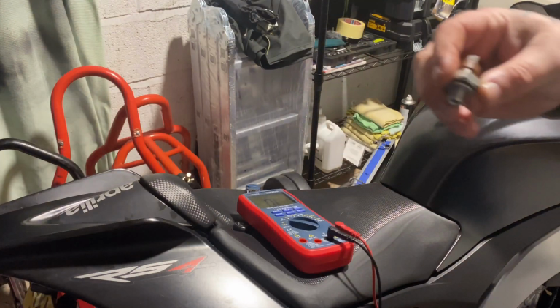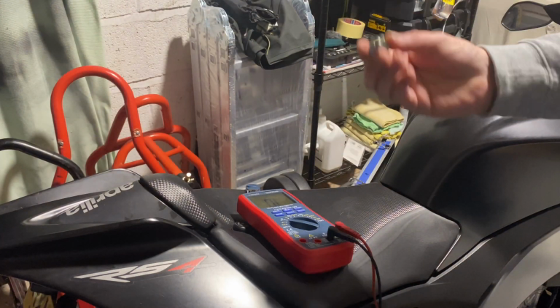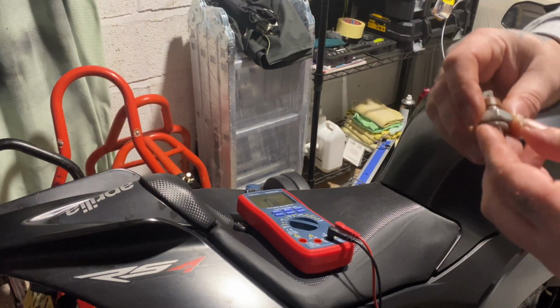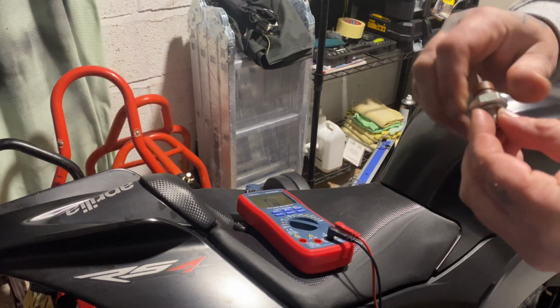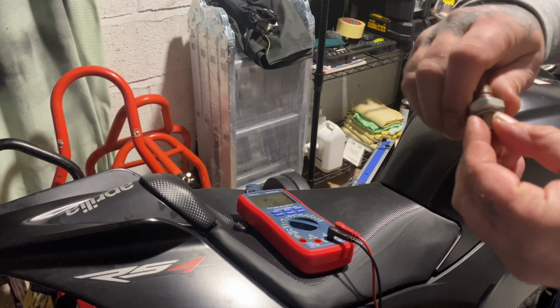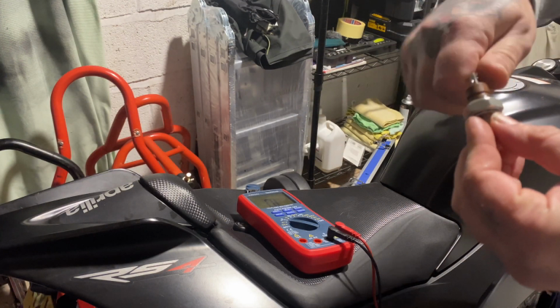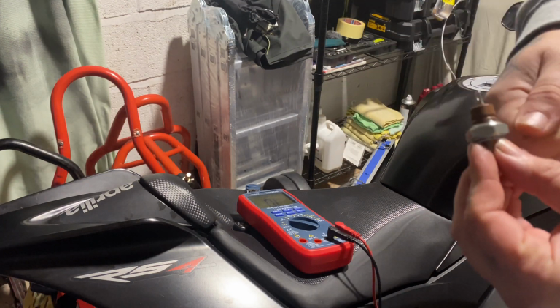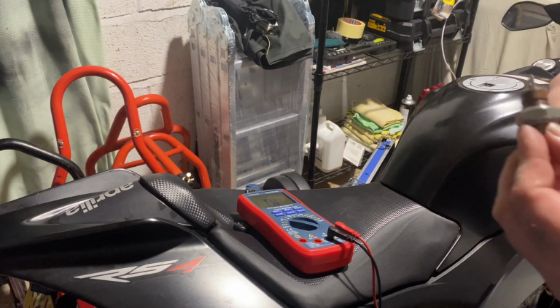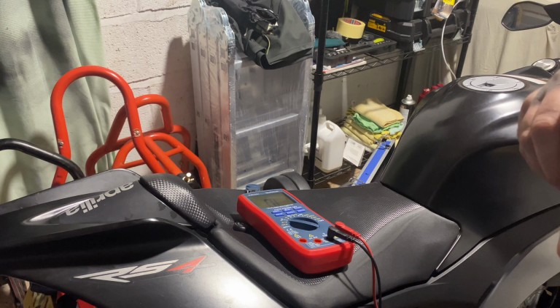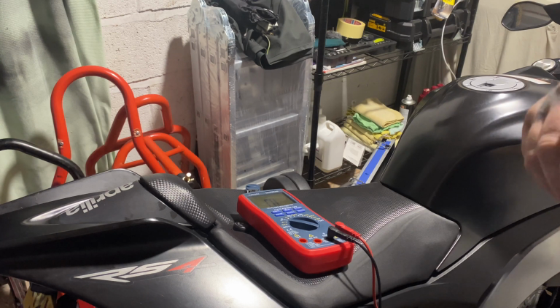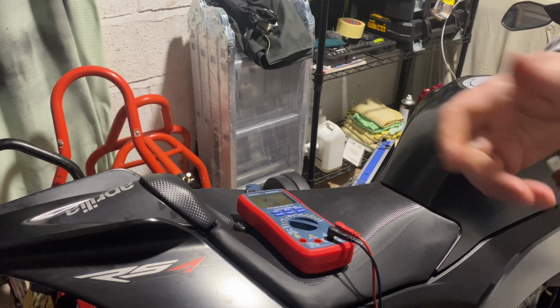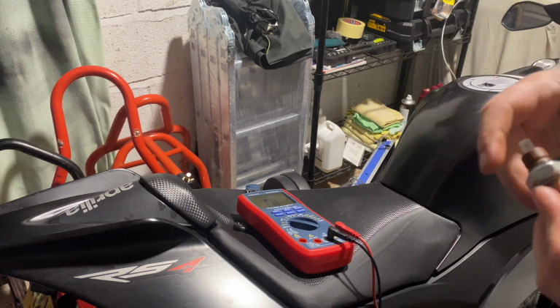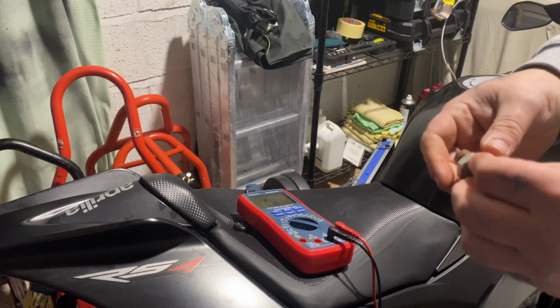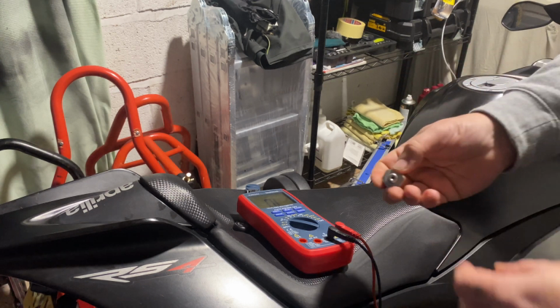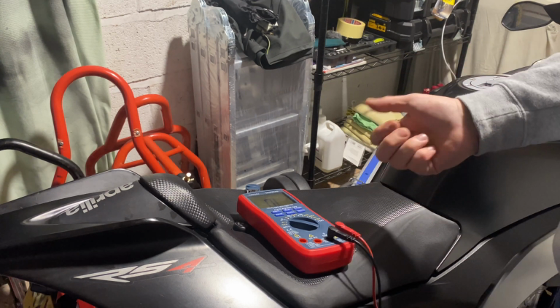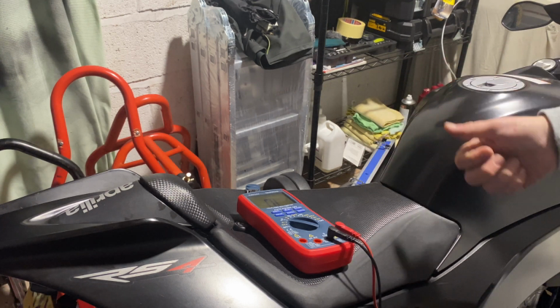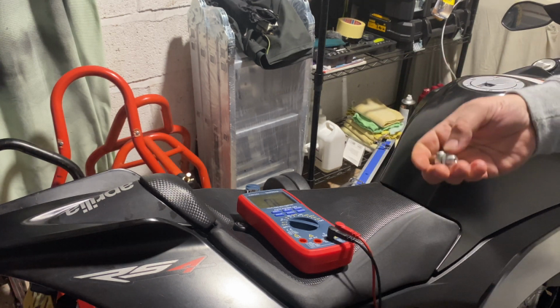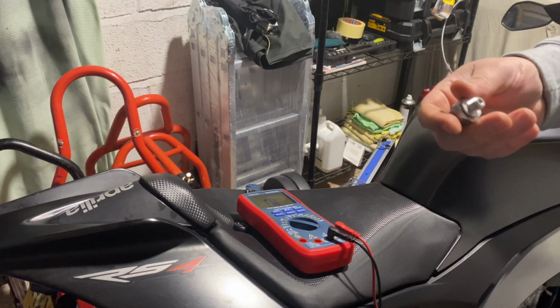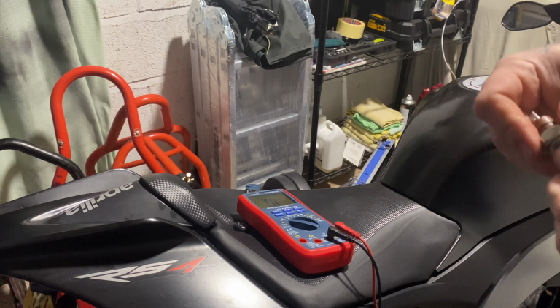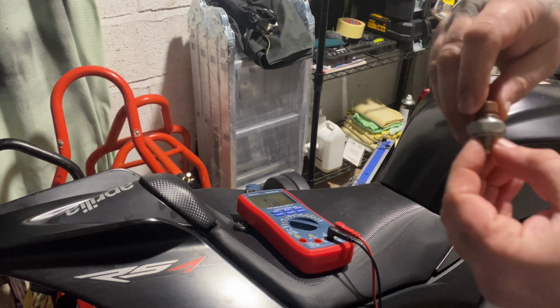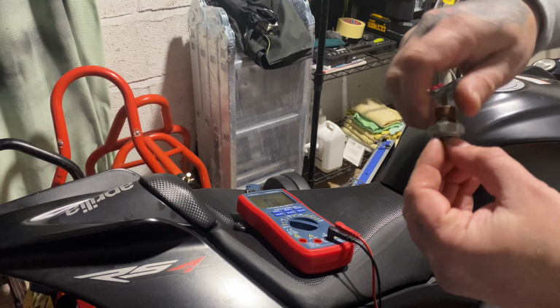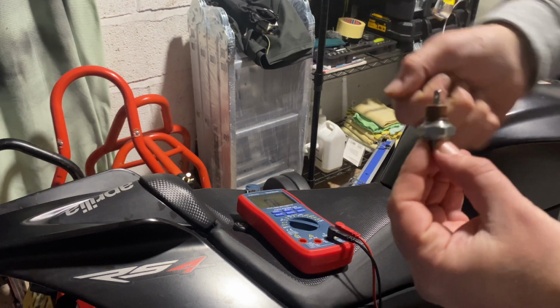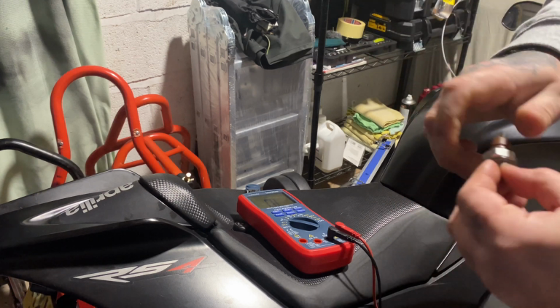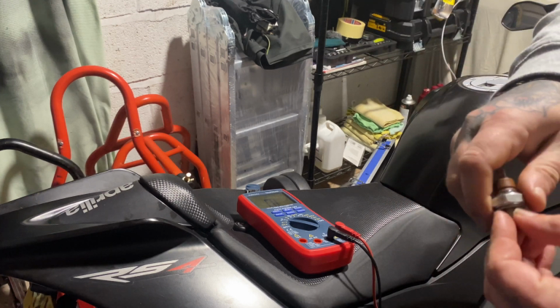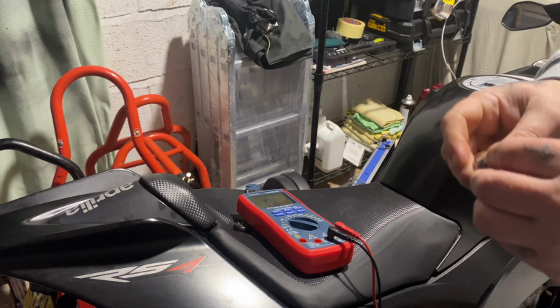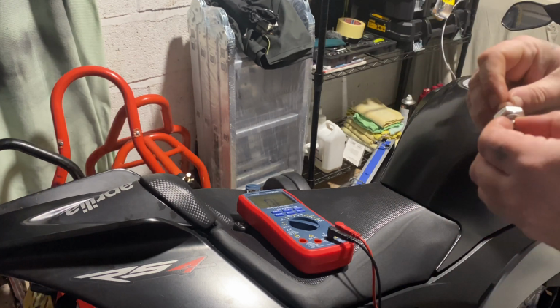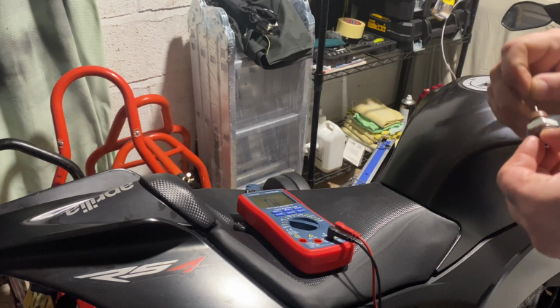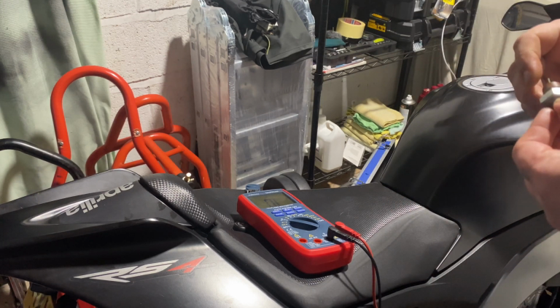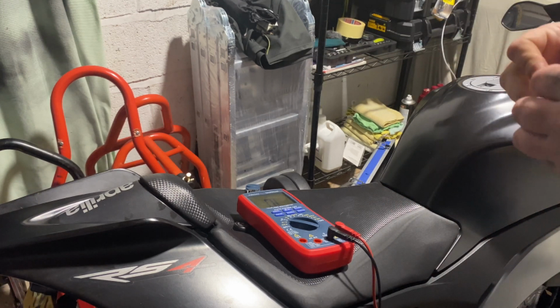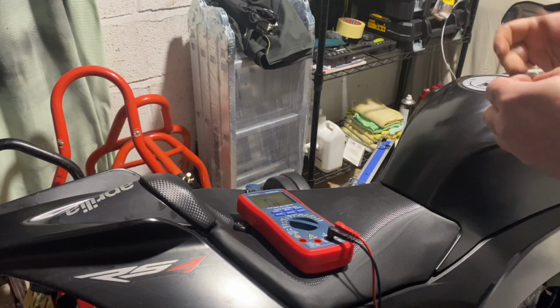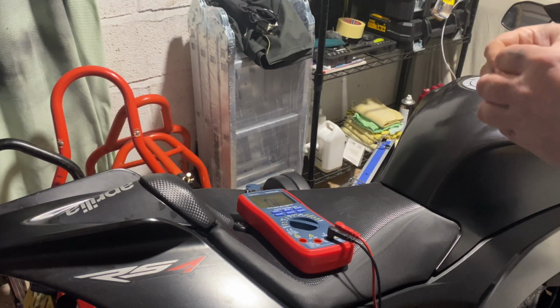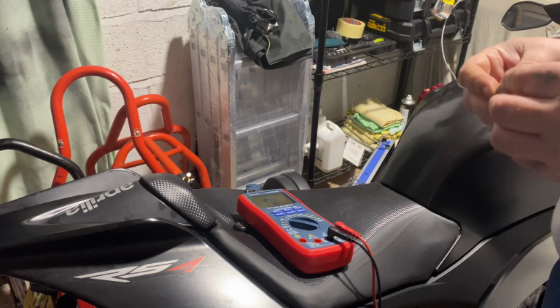Just put your new one in, tighten it down, nip it up. Look at the box to see what the torque setting is. I'll usually just tighten it down and nip it, then put the cable back on.